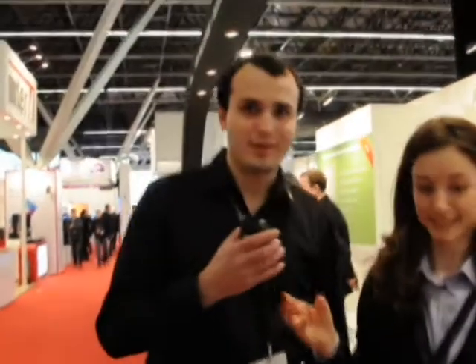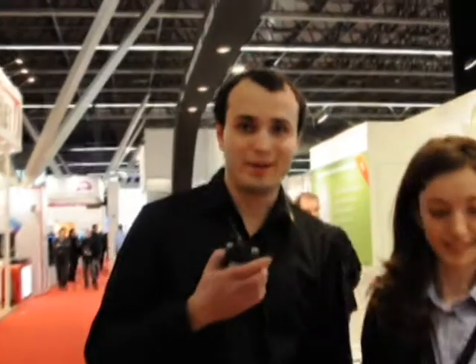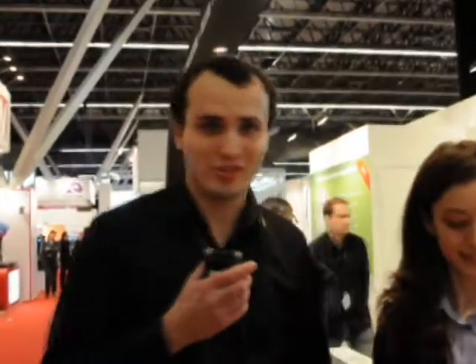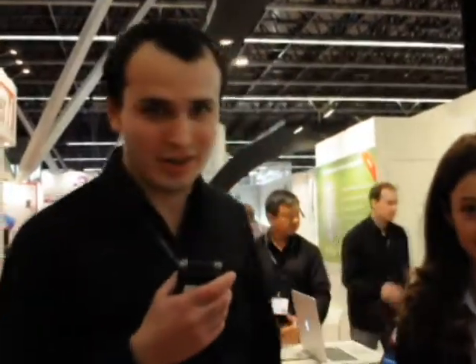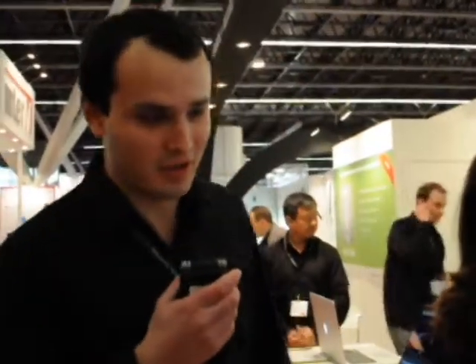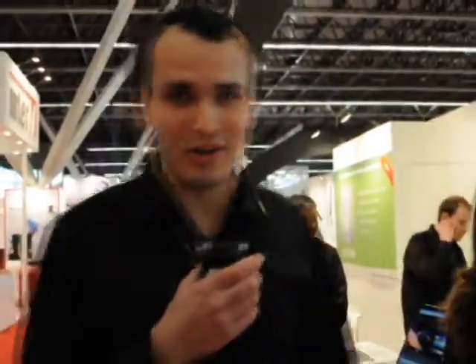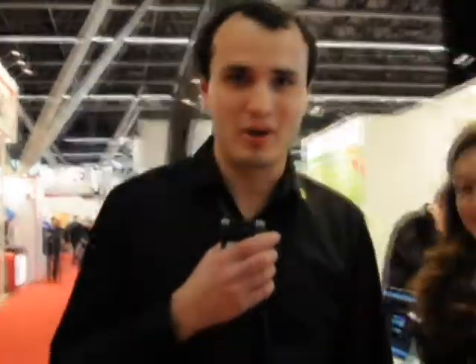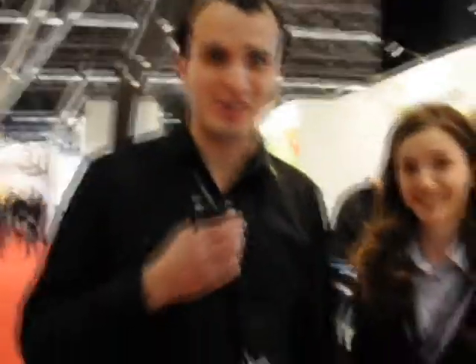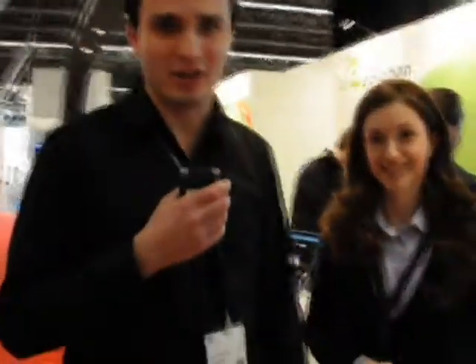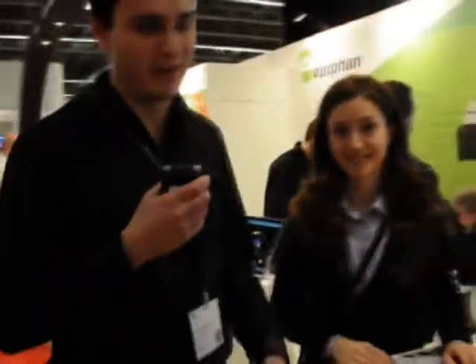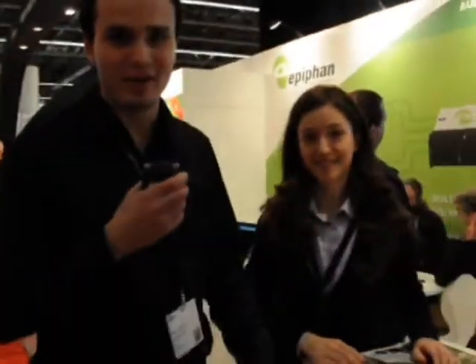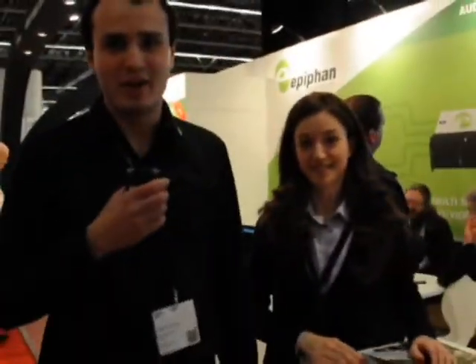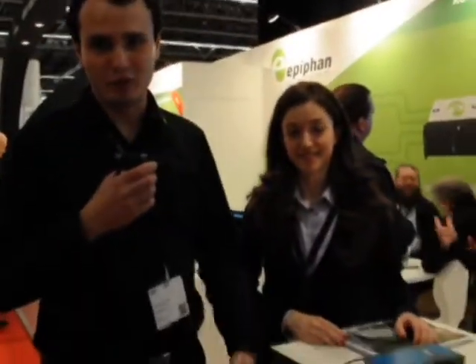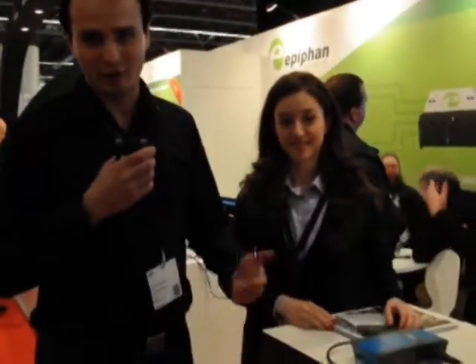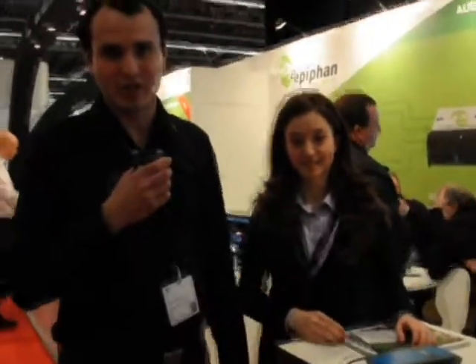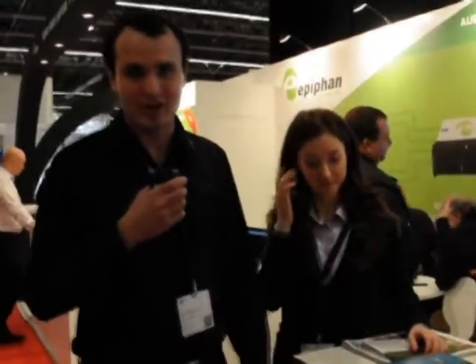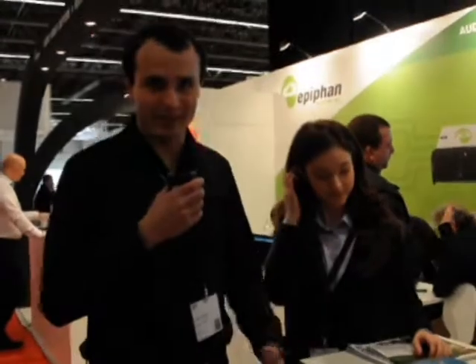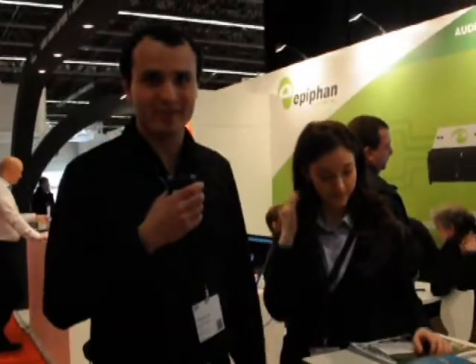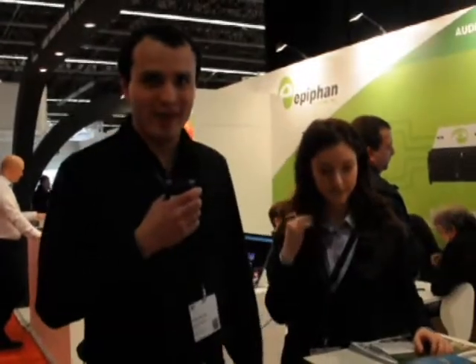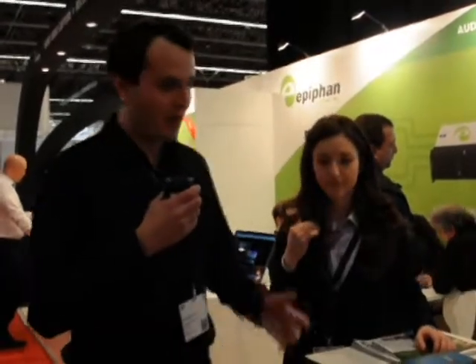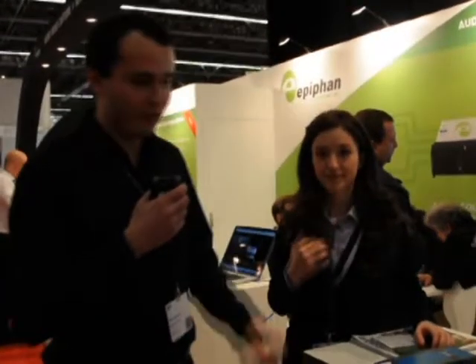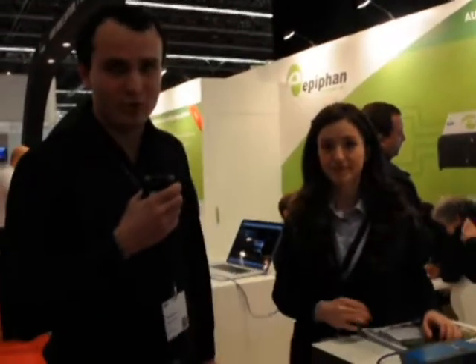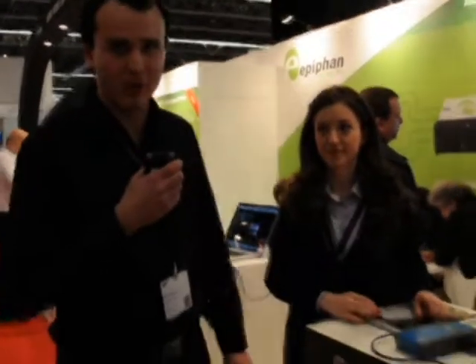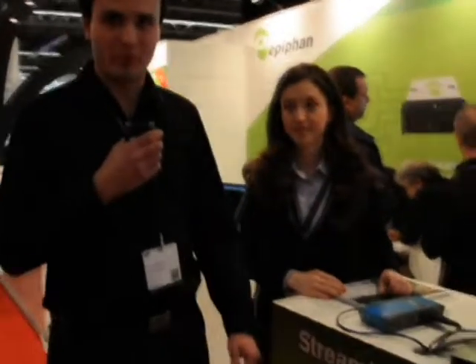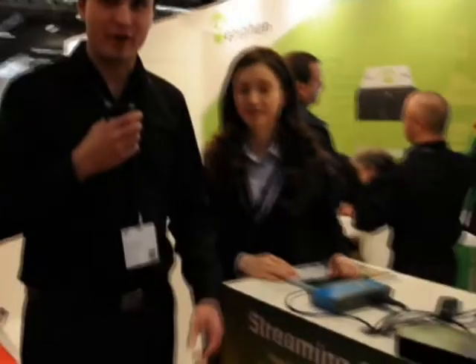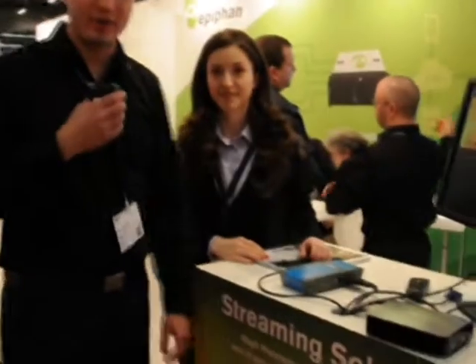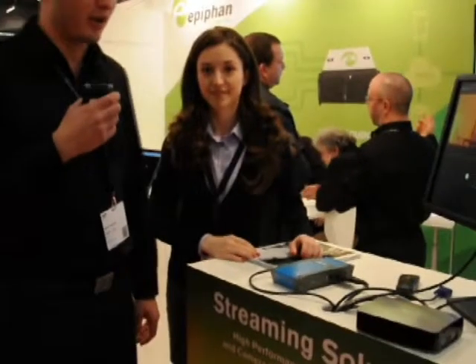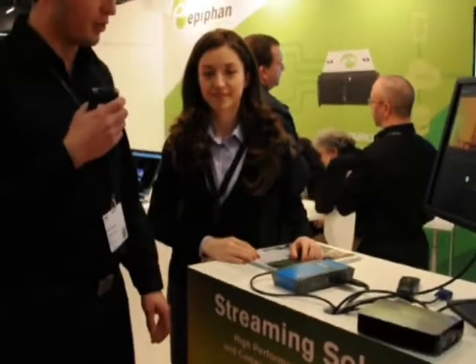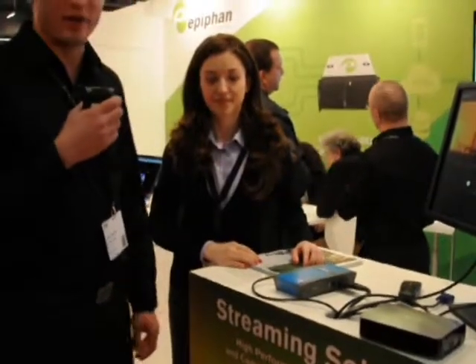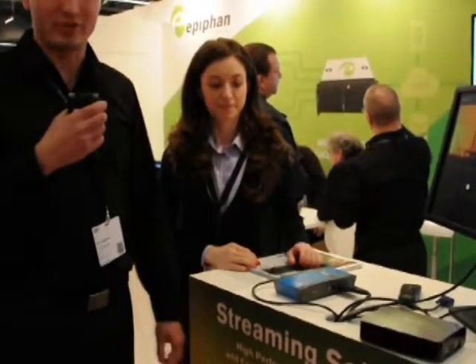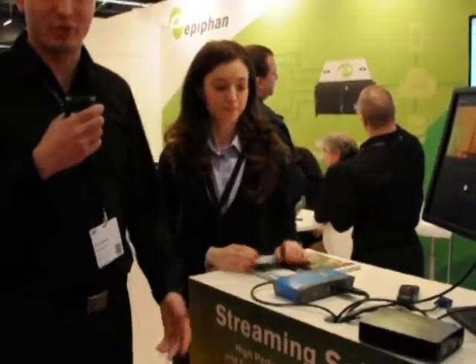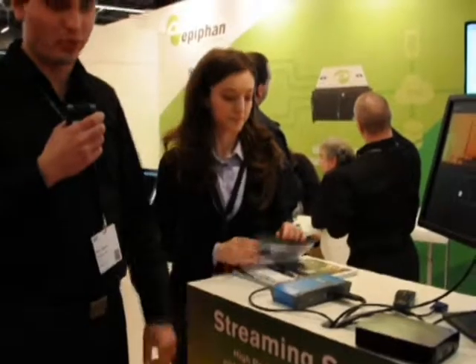First of all, I'd like to mention that all of our products are available in Italy through our official reseller SatNet. And we have a few new products that we brought here today to Integrated Systems Europe 2013.